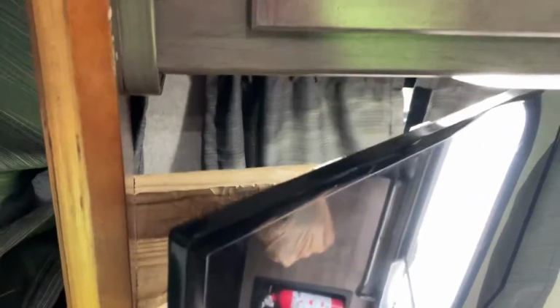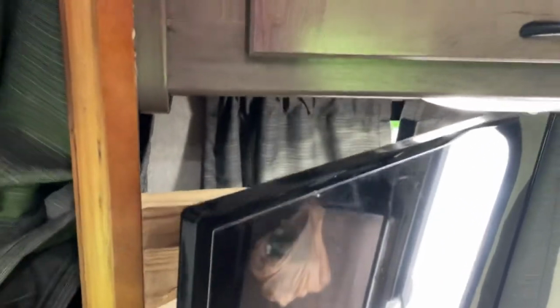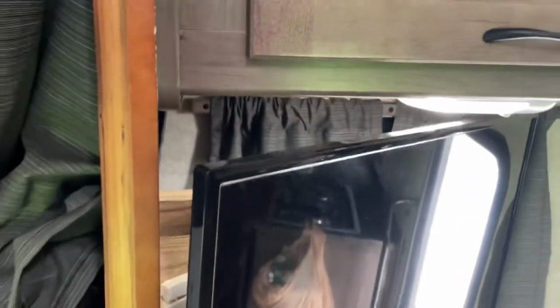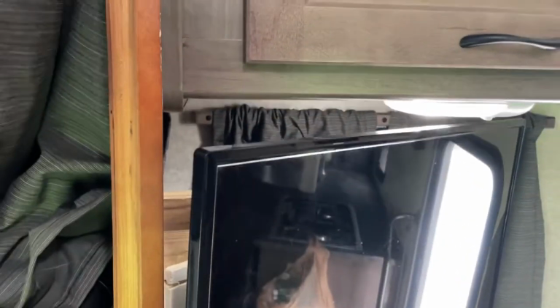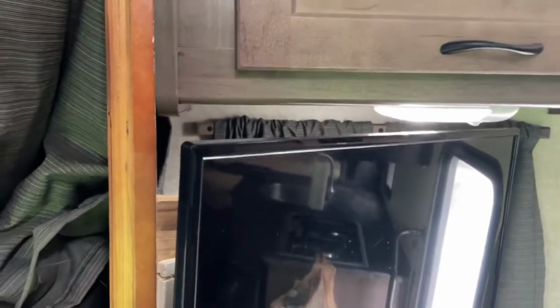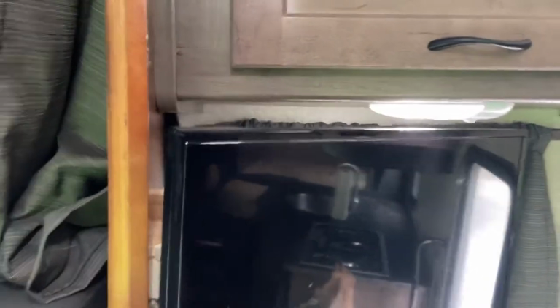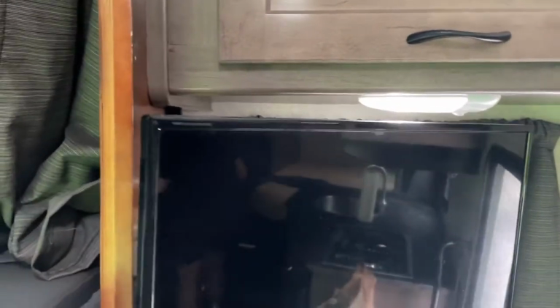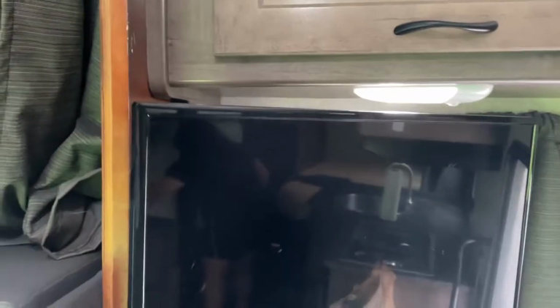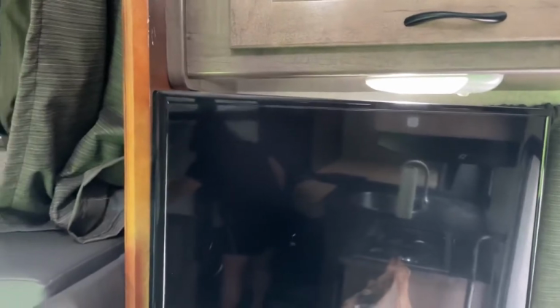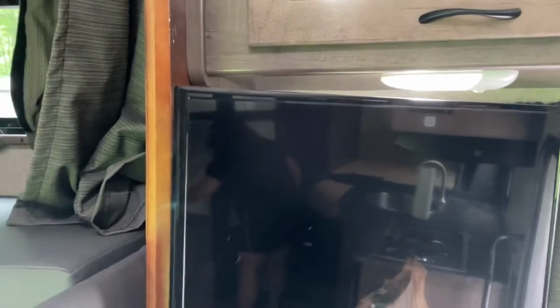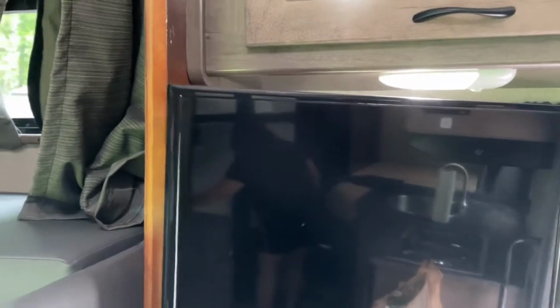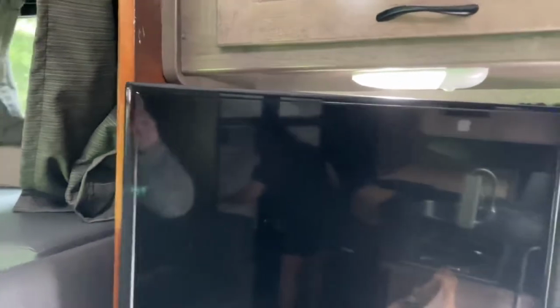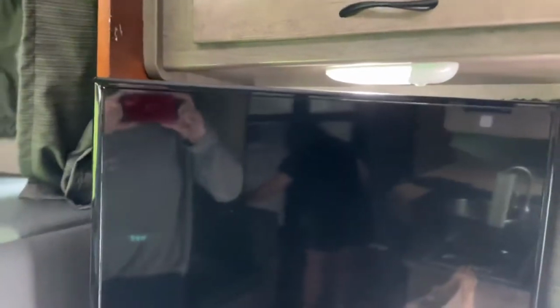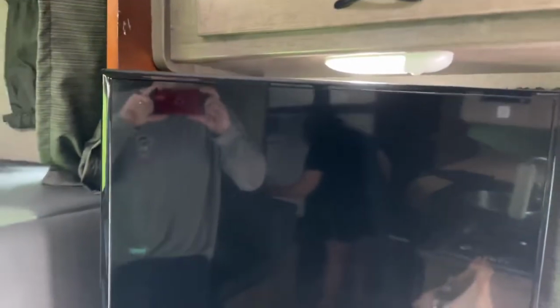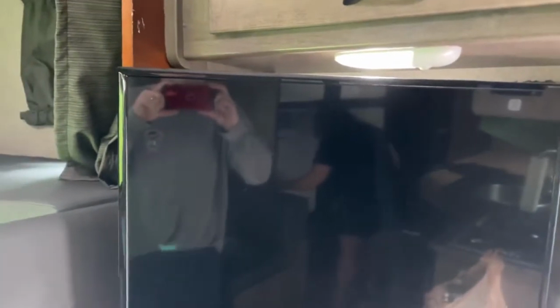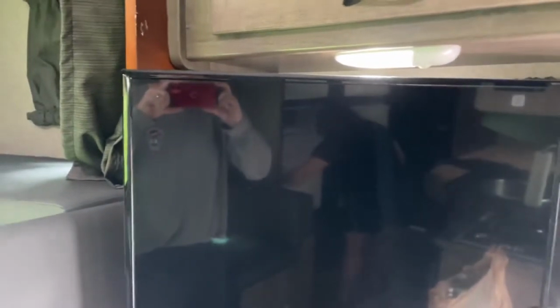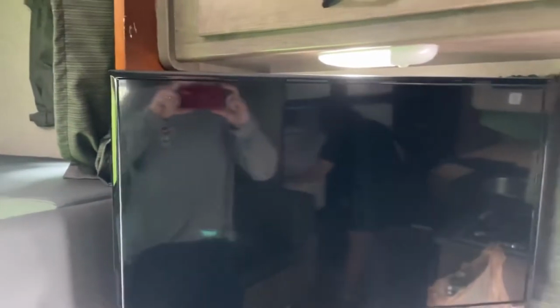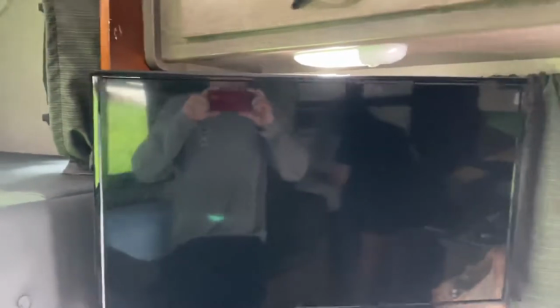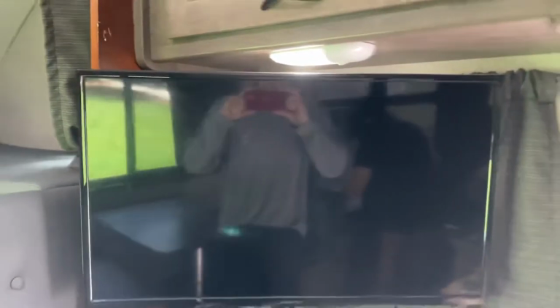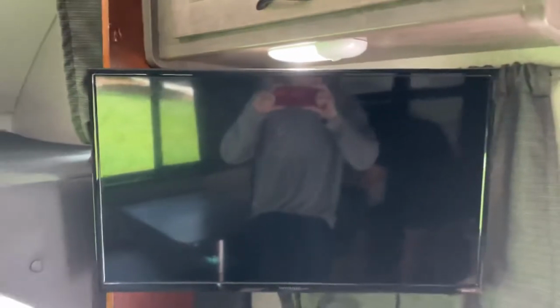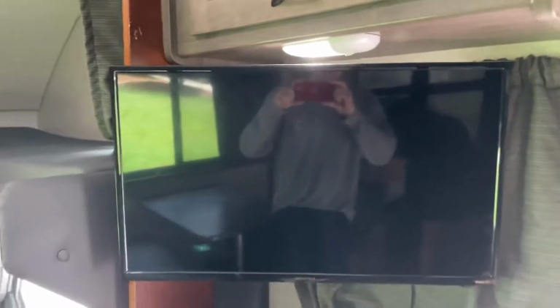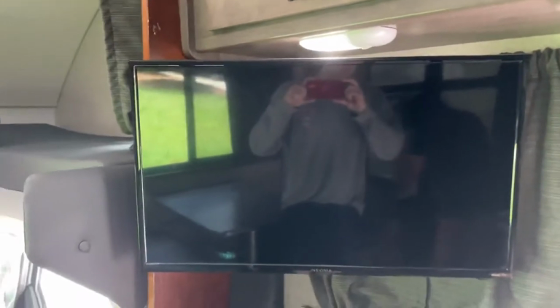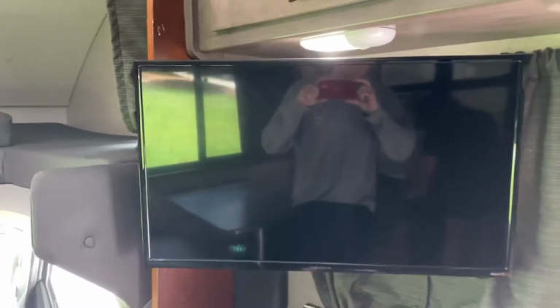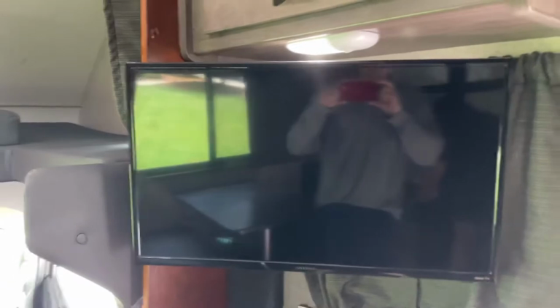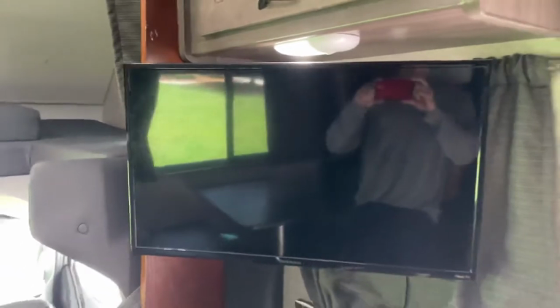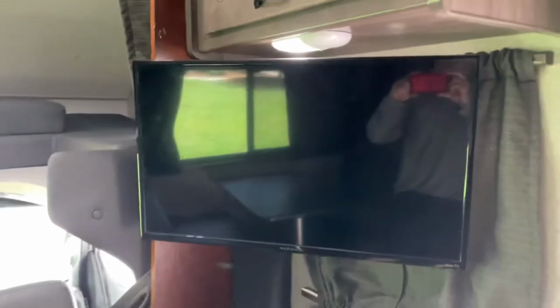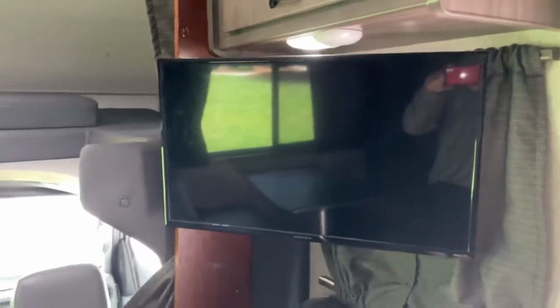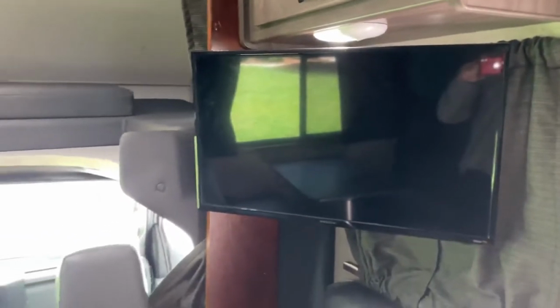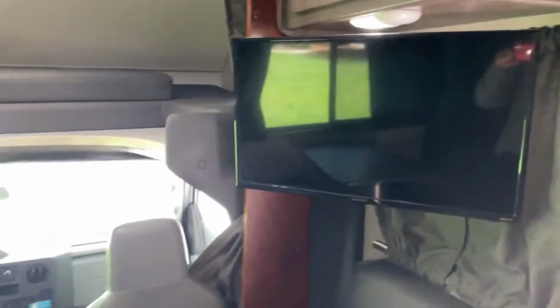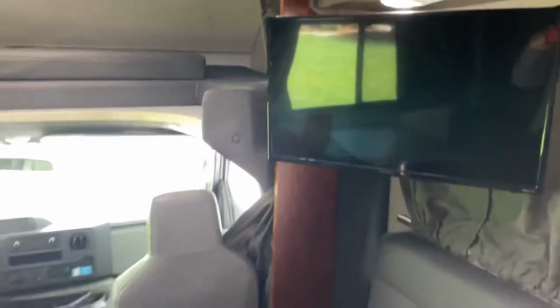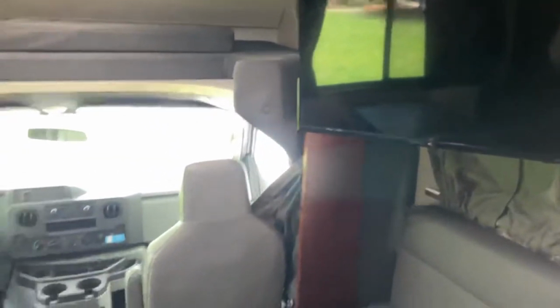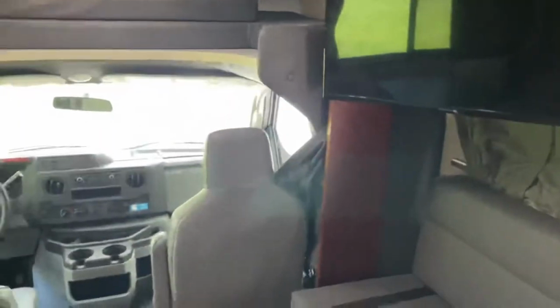You could actually use a TV mount; I just didn't have an extra one that had a swinging arm. I'll put the measurements in the description, so if you want to put one in for yourself you'll have what you need.